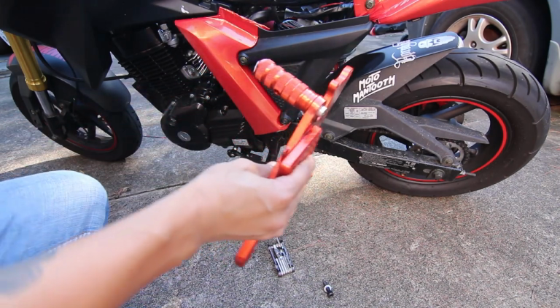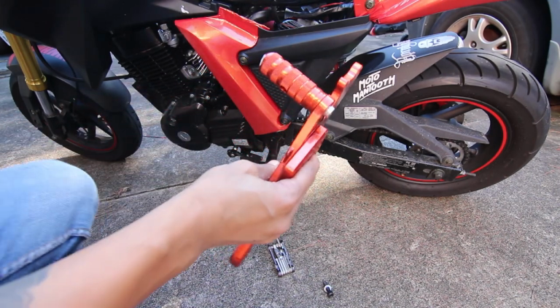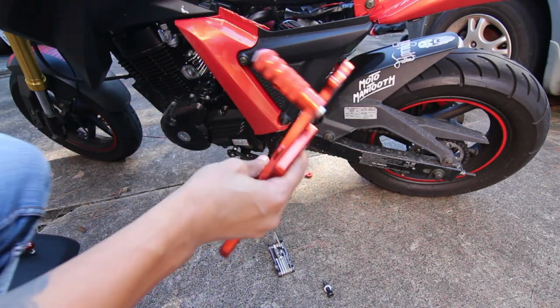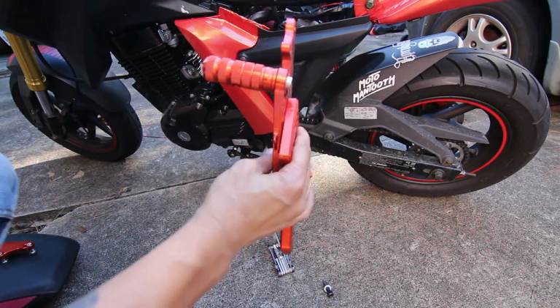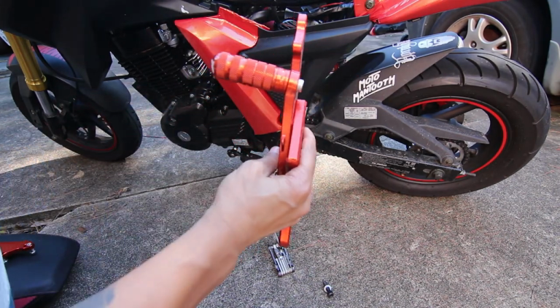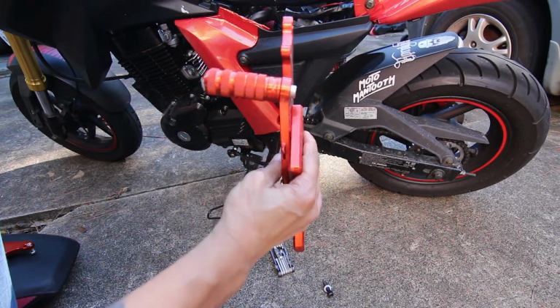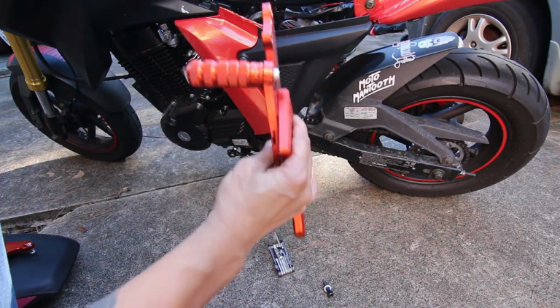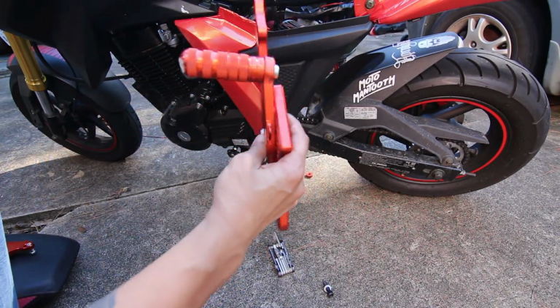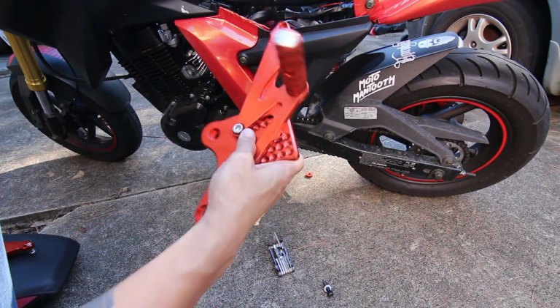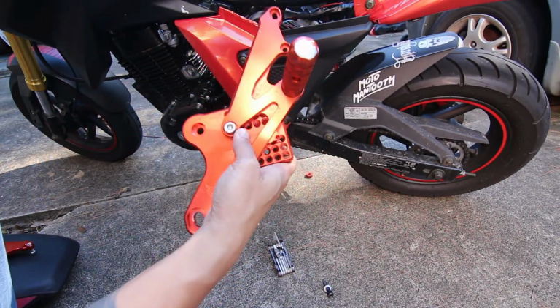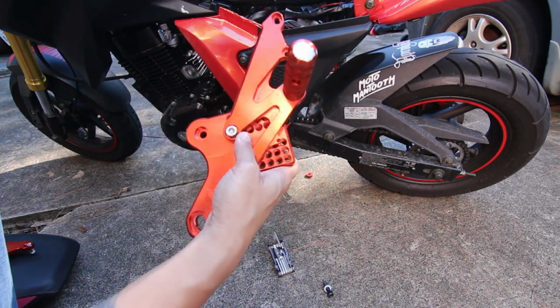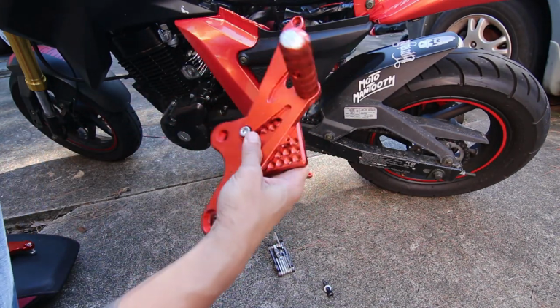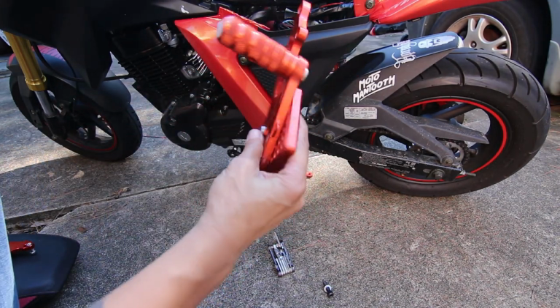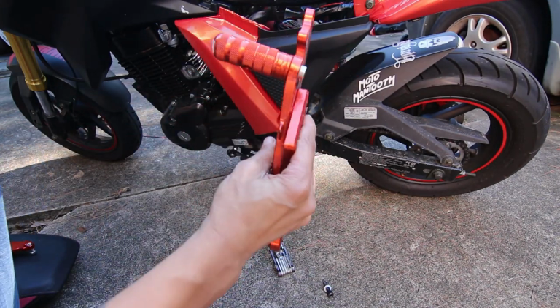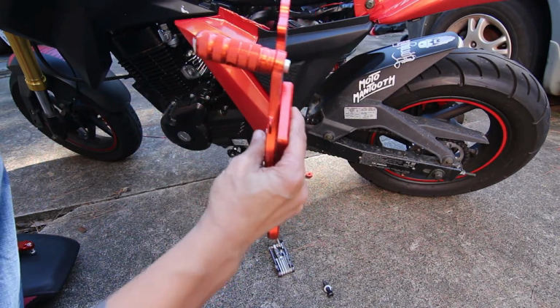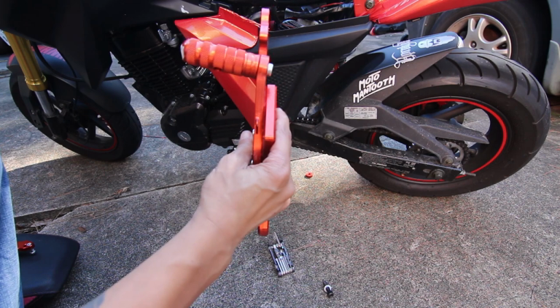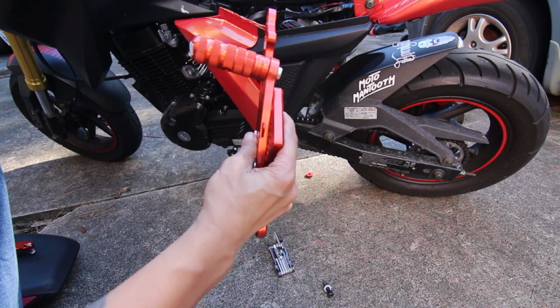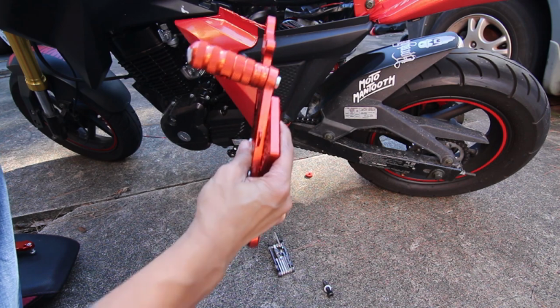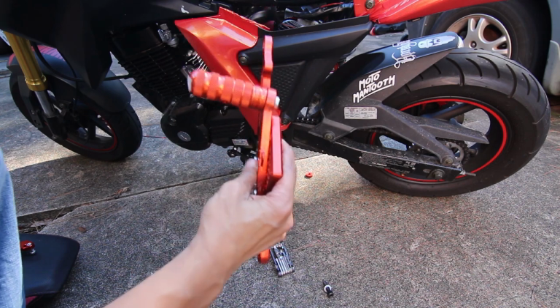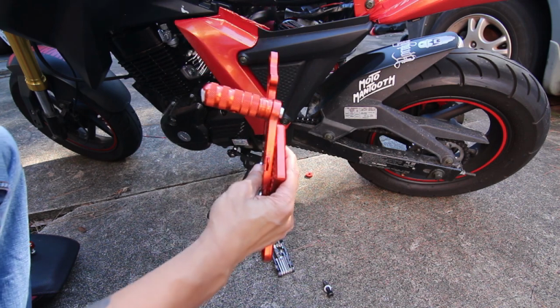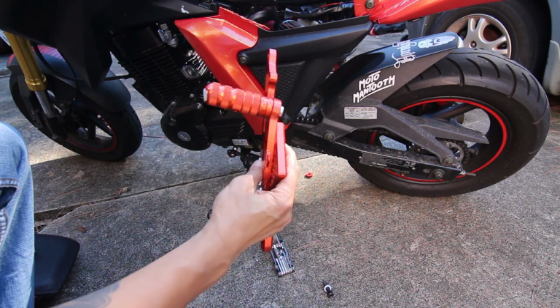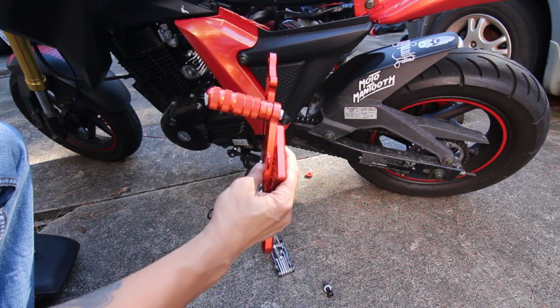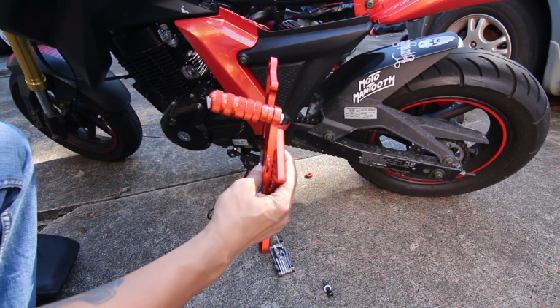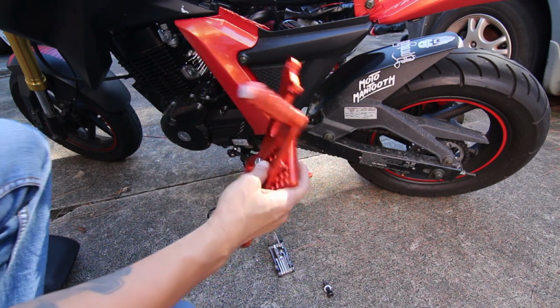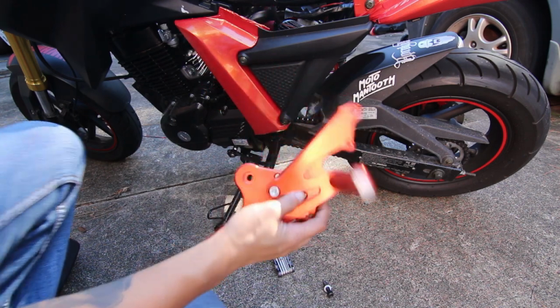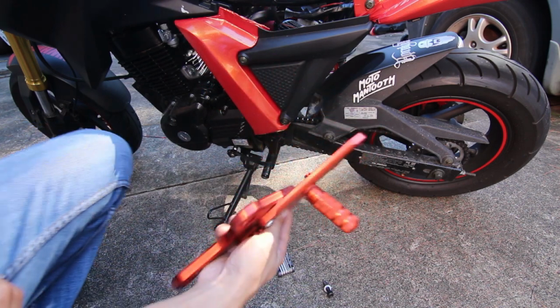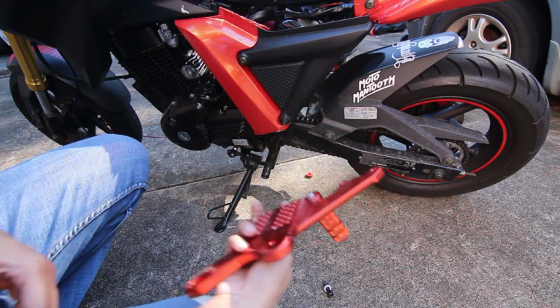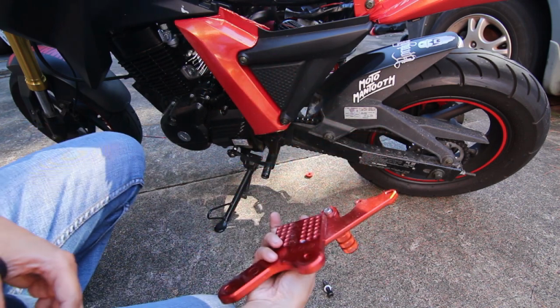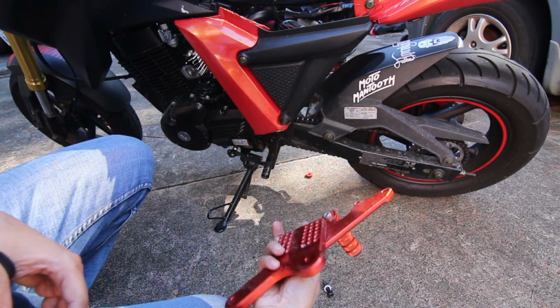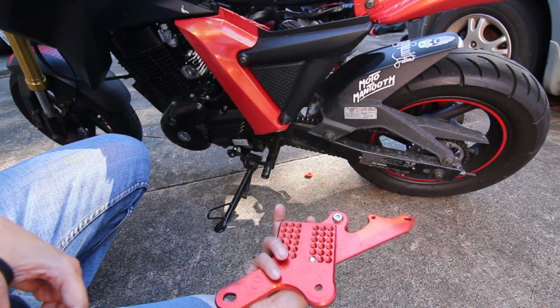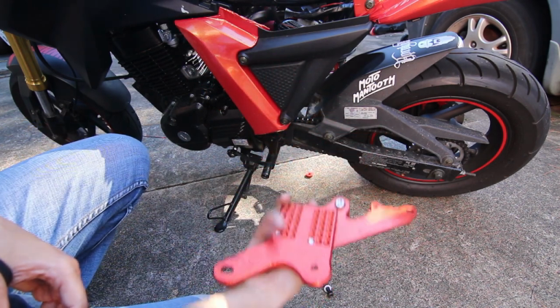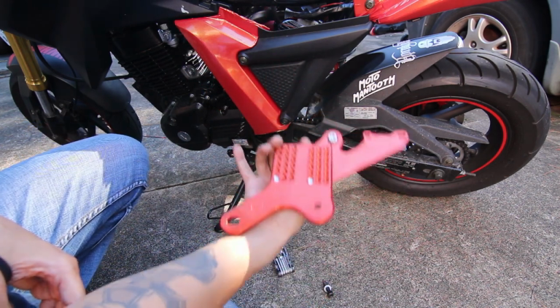I'm not sure if you can tell, but it's crooked and bent, but I'm going to go ahead and do my best to try to salvage this so that I have spare parts. You never know.